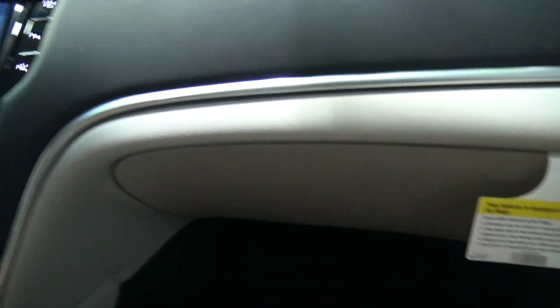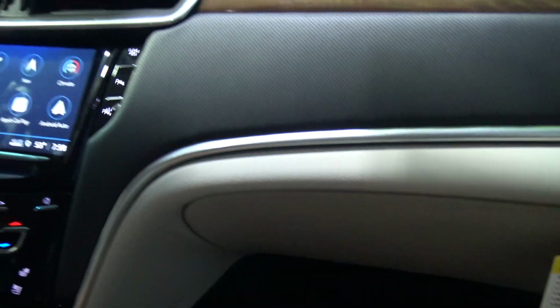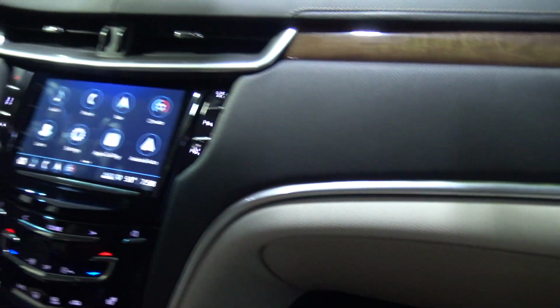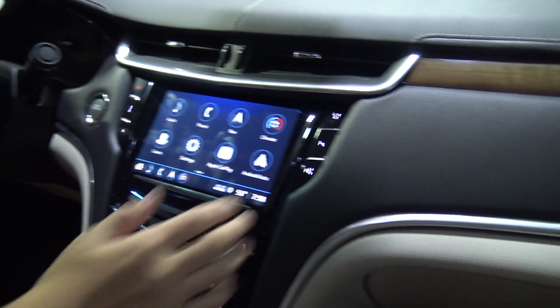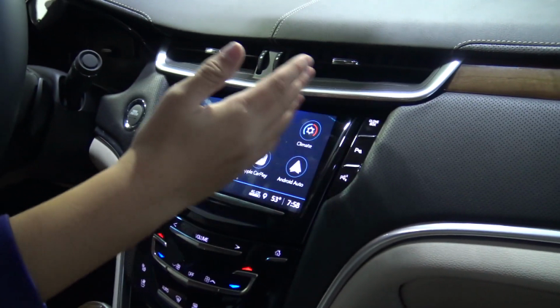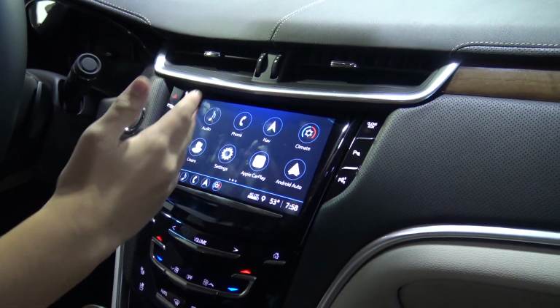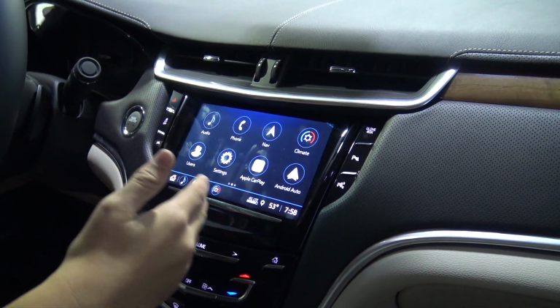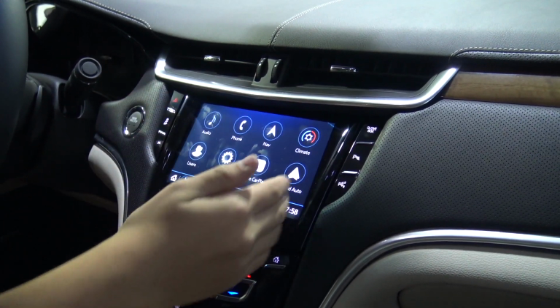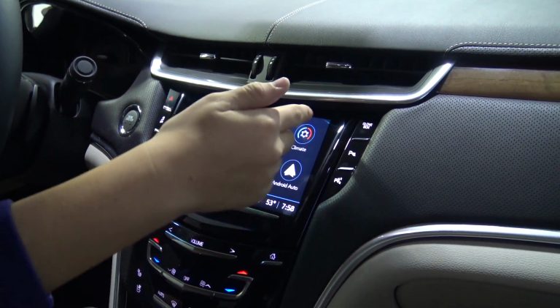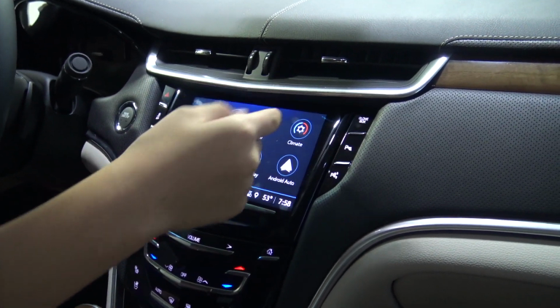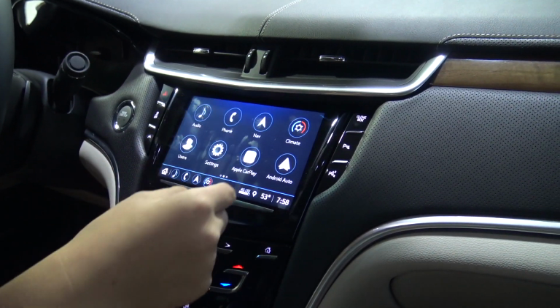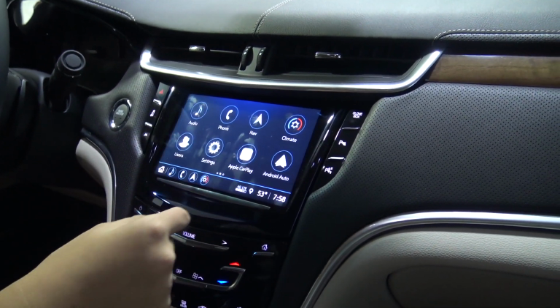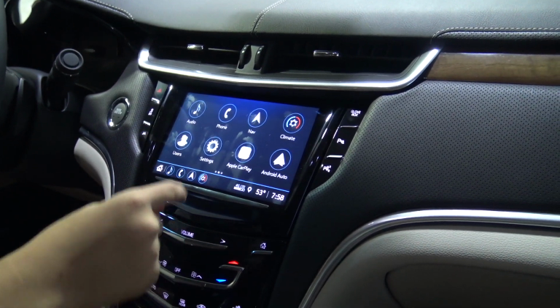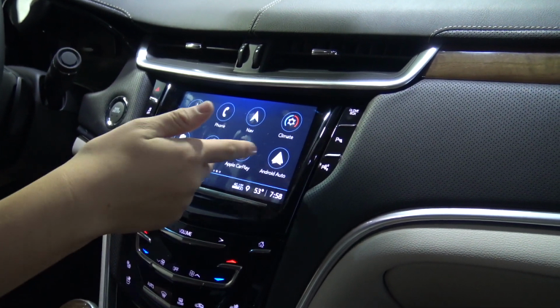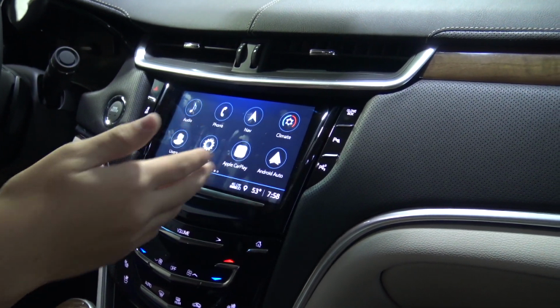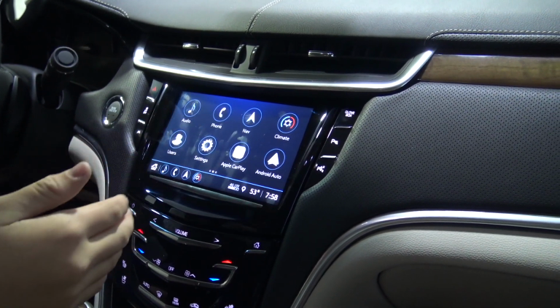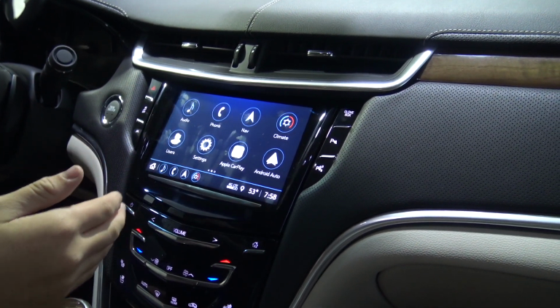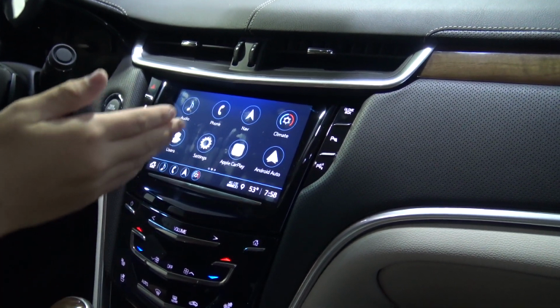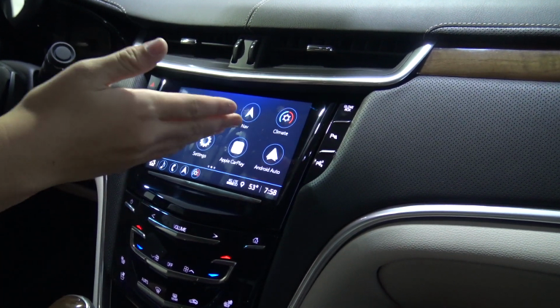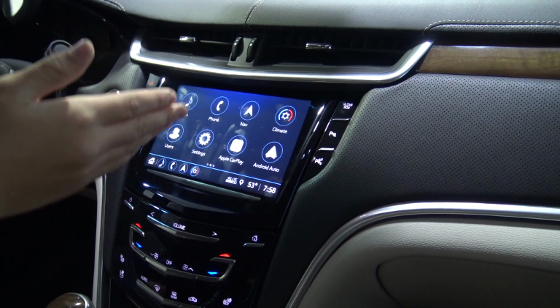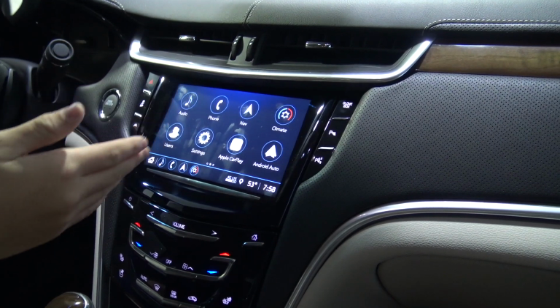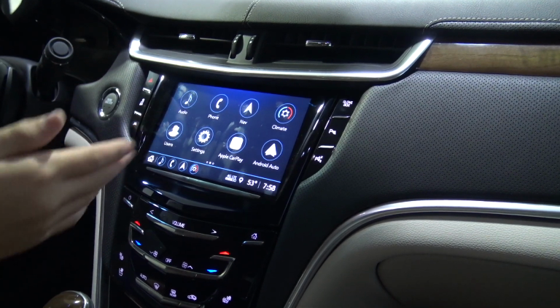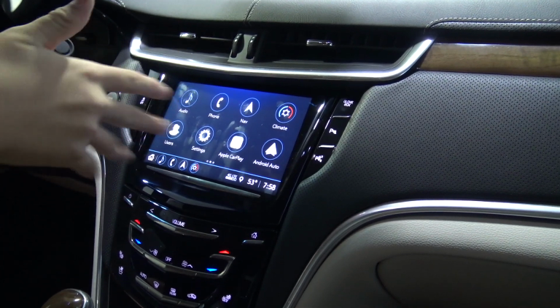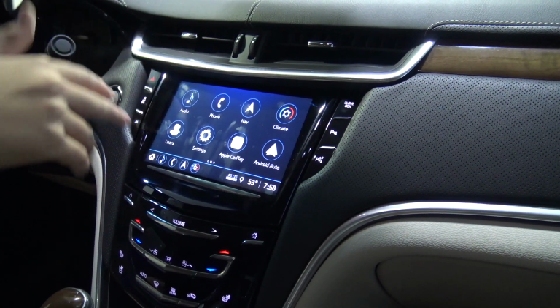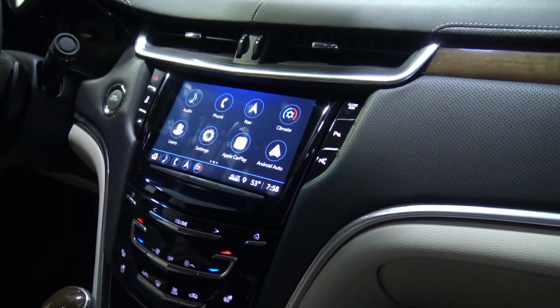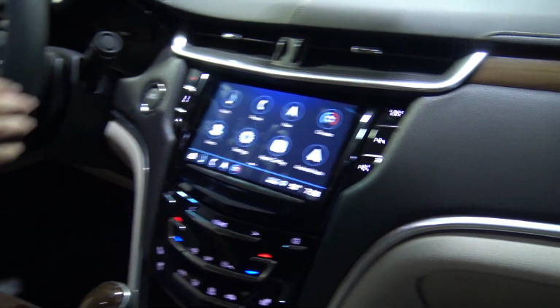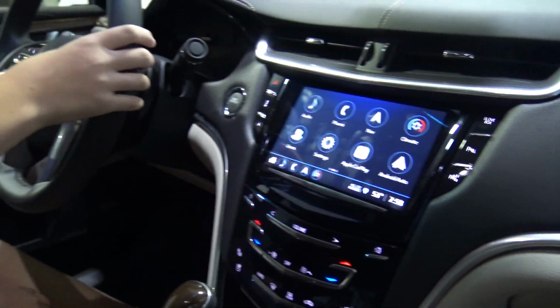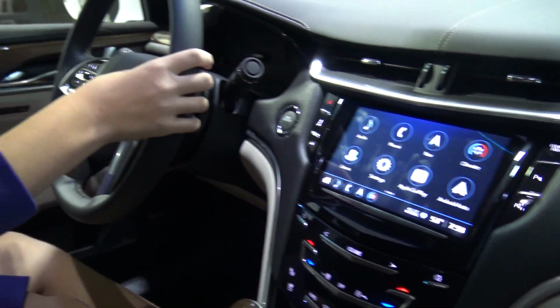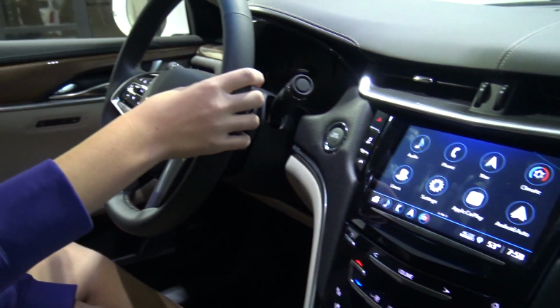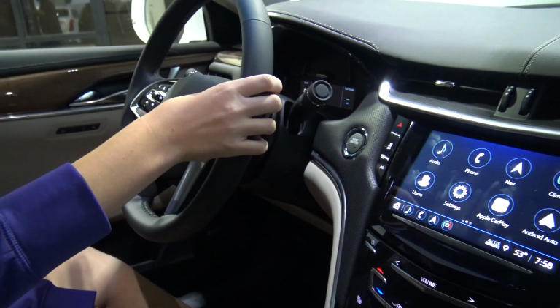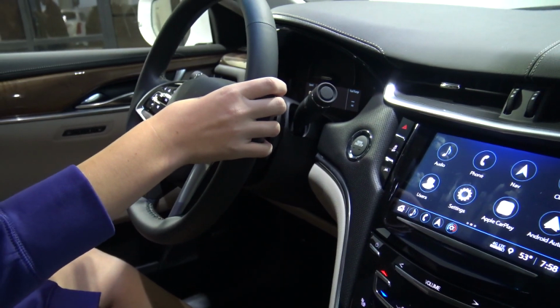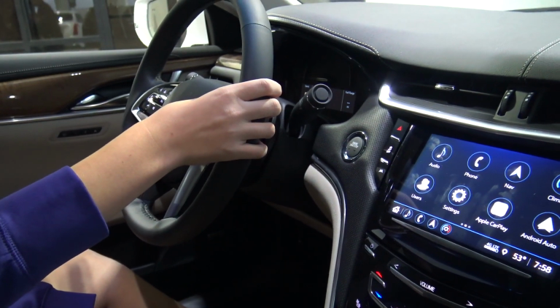It also has a very nice touchscreen with climate controls, Apple CarPlay, navigation, and other features. It also has a very nice sound system.